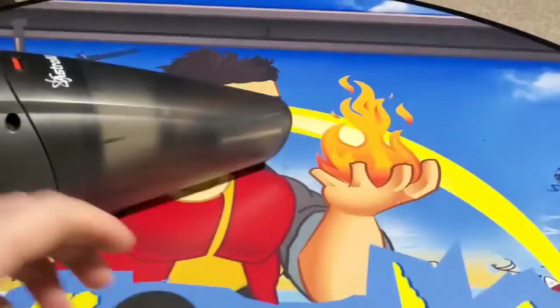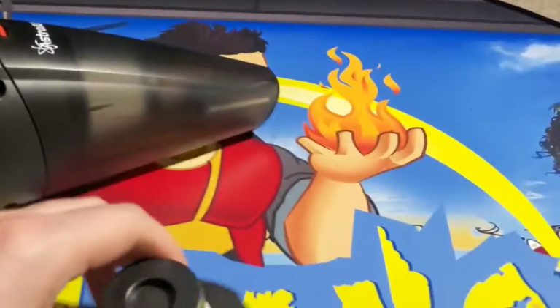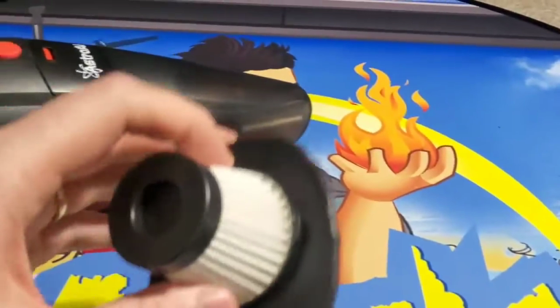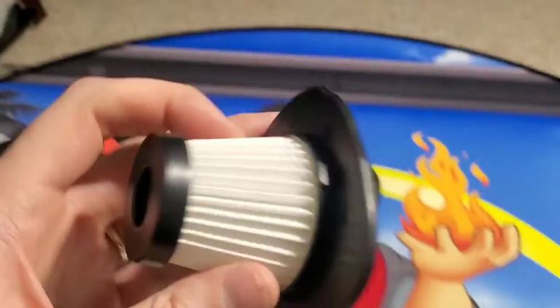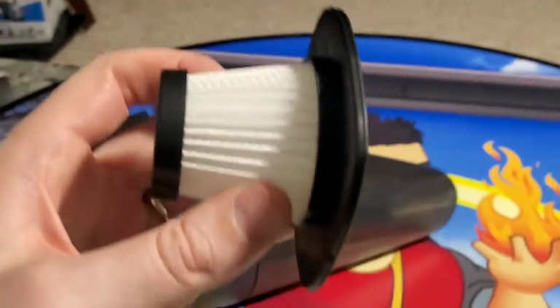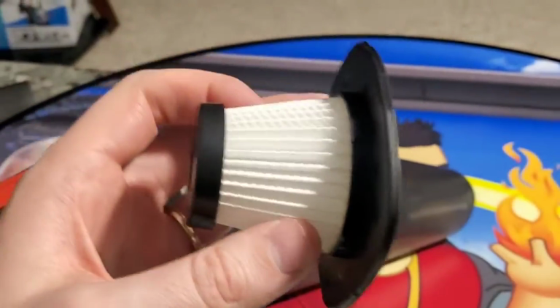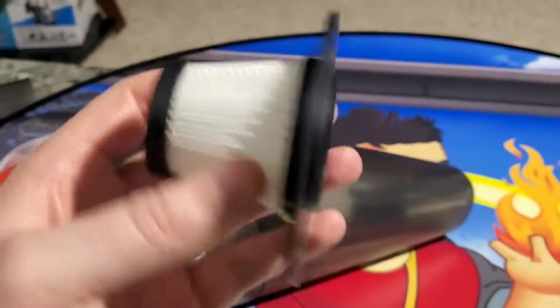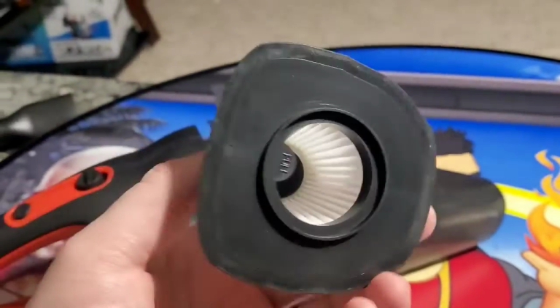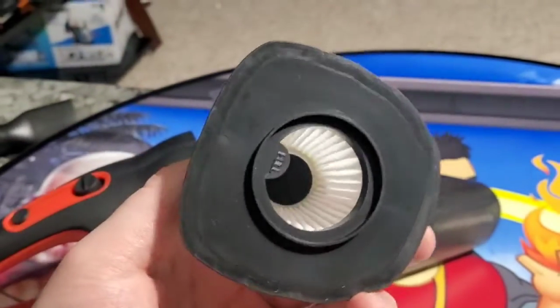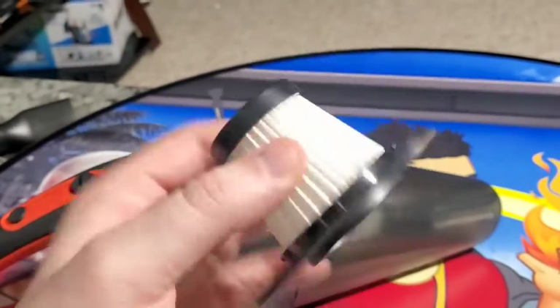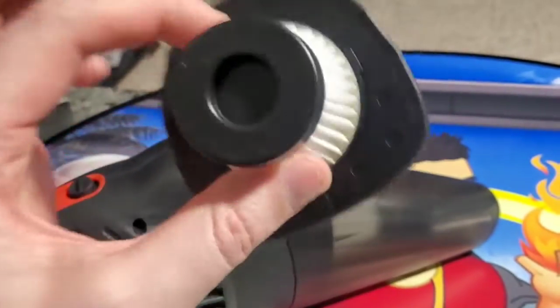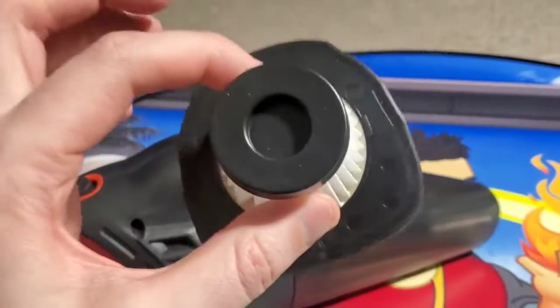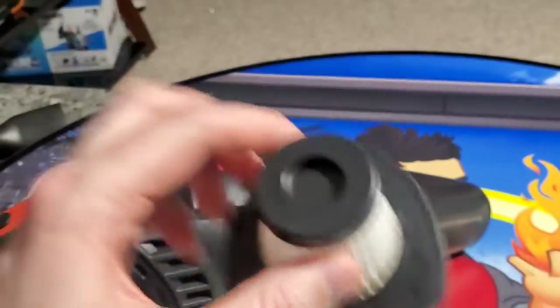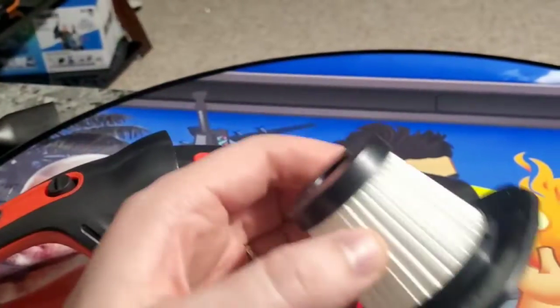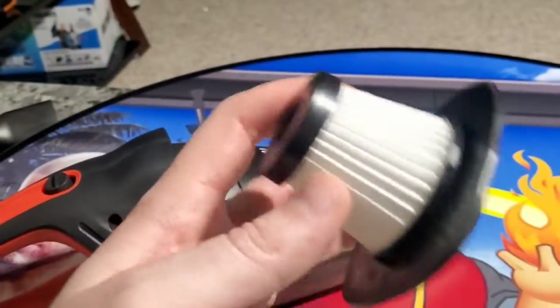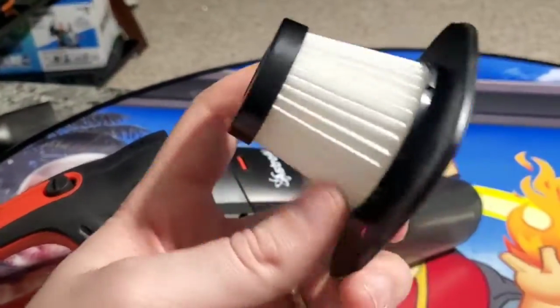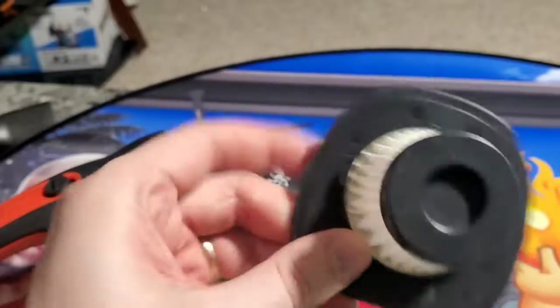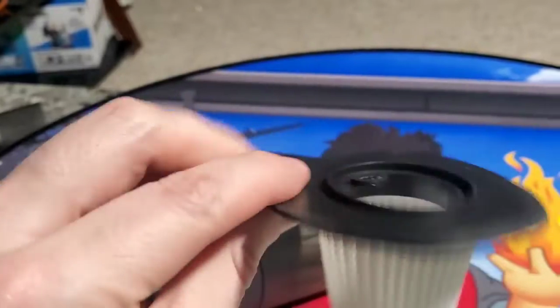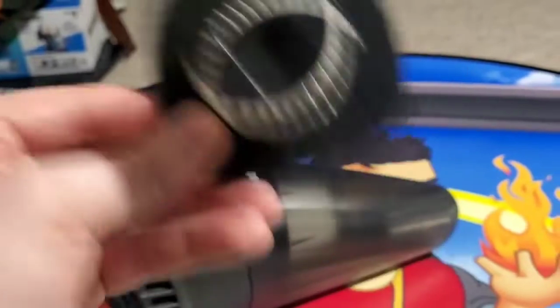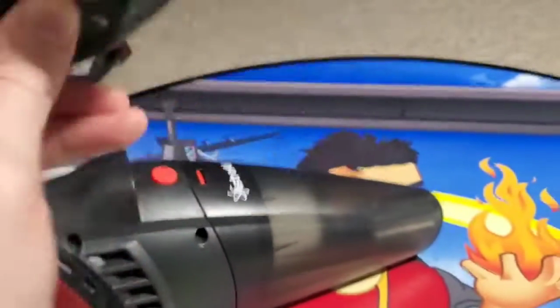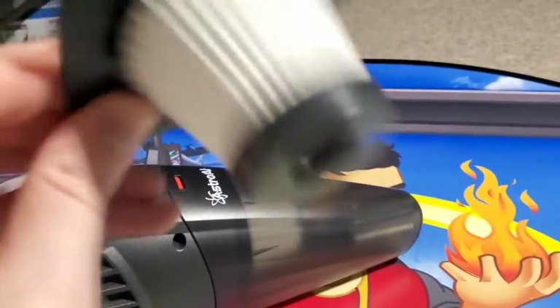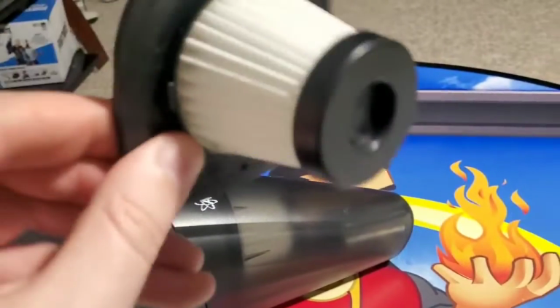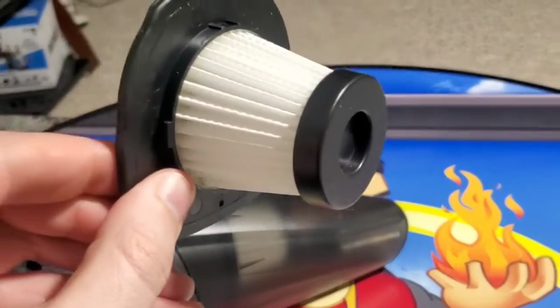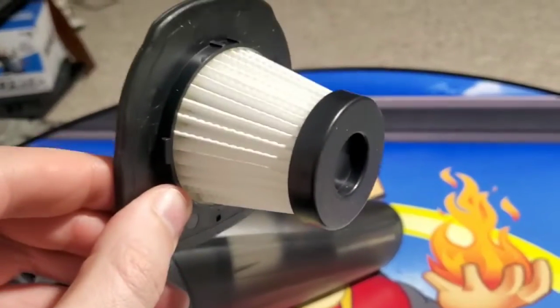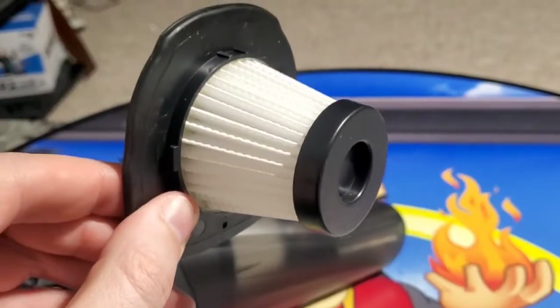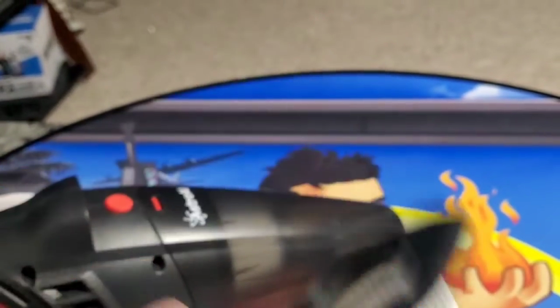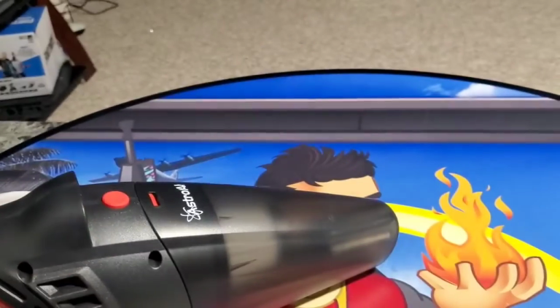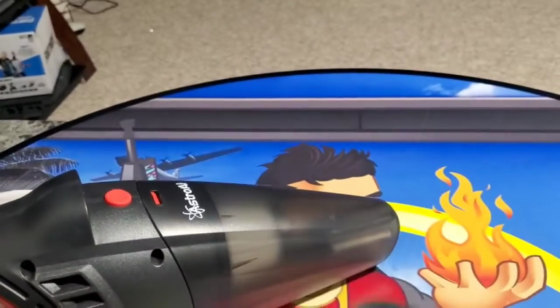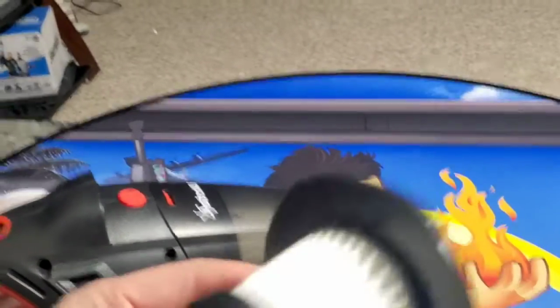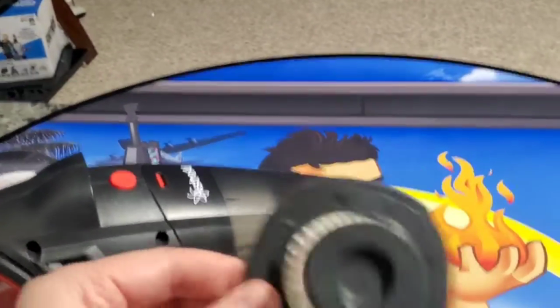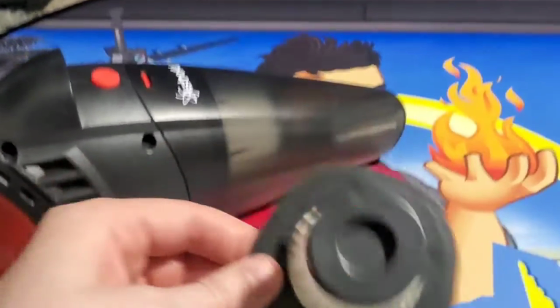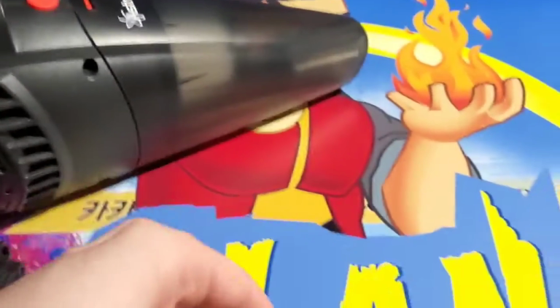They also include a second filter. However, these last a very, very long time. You usually just take them out and shake the dust off them as you empty it and then stick them back in.